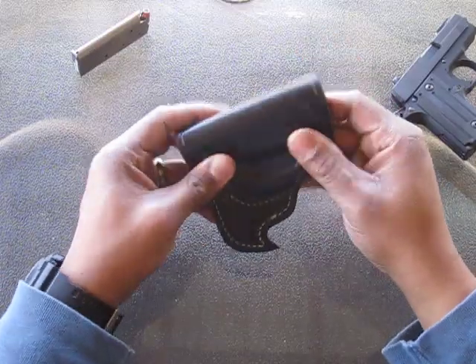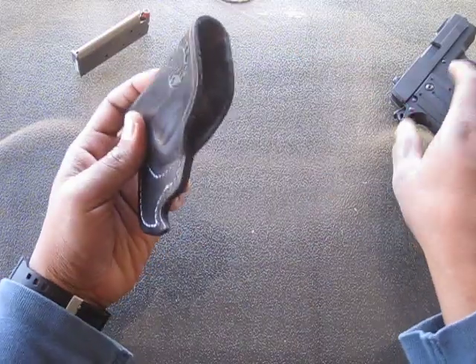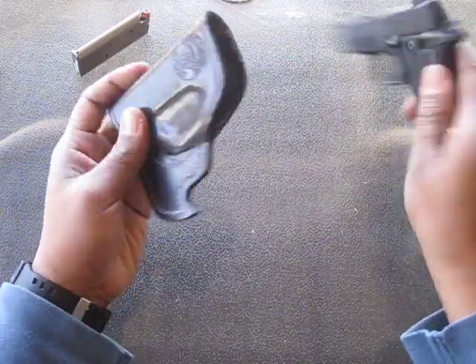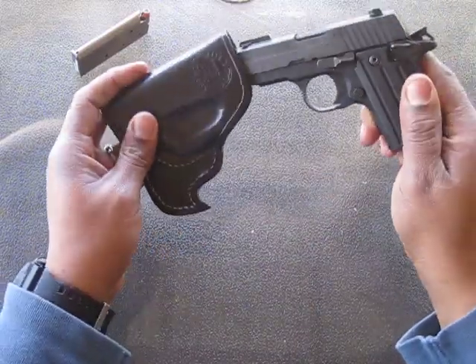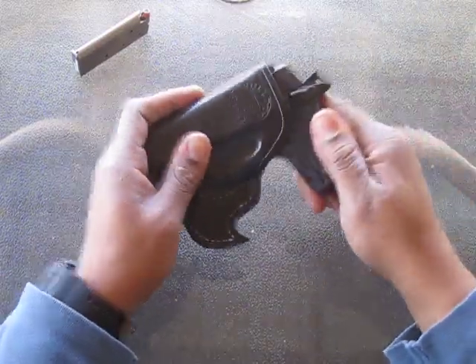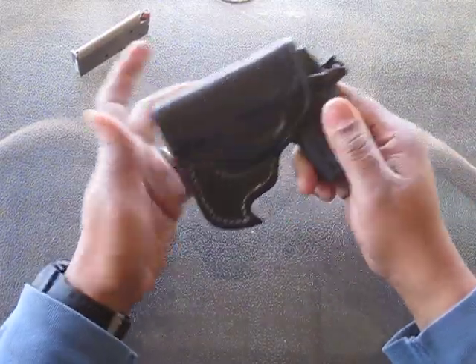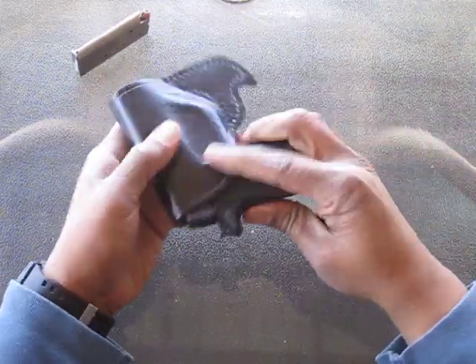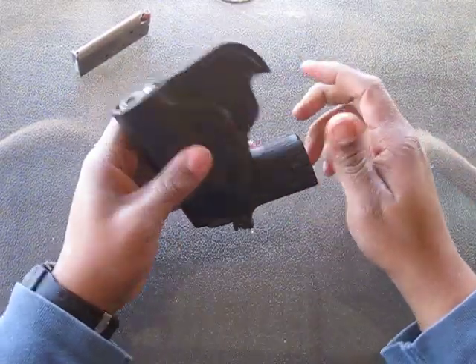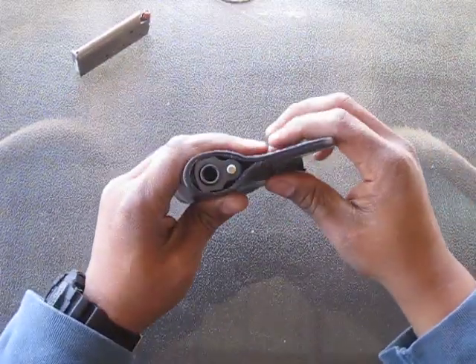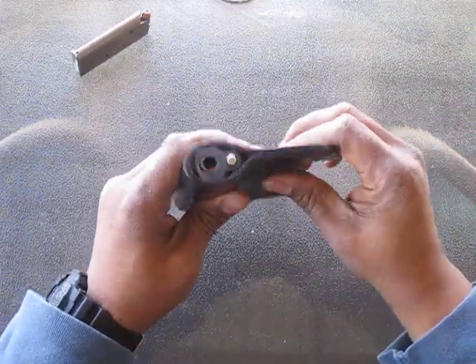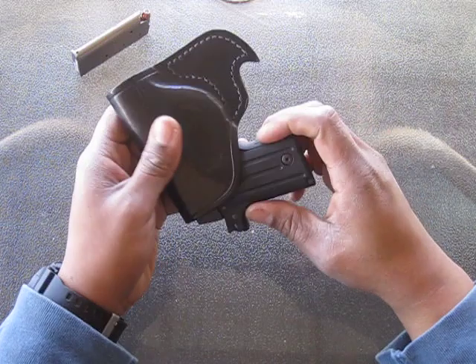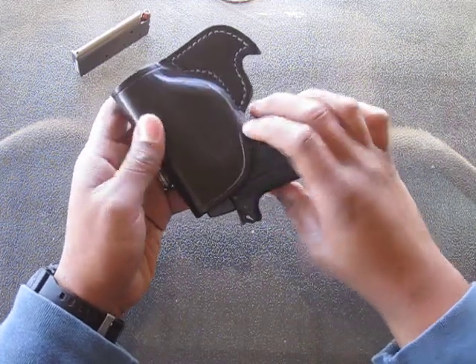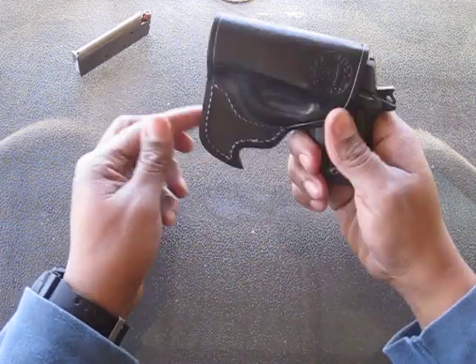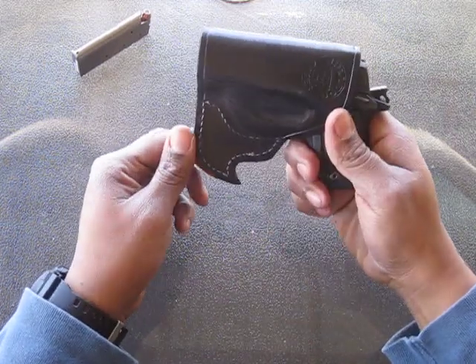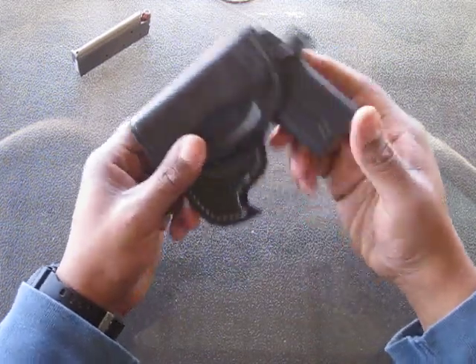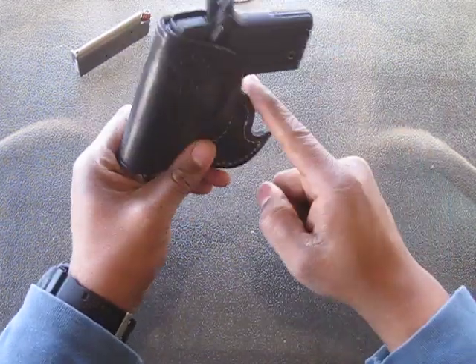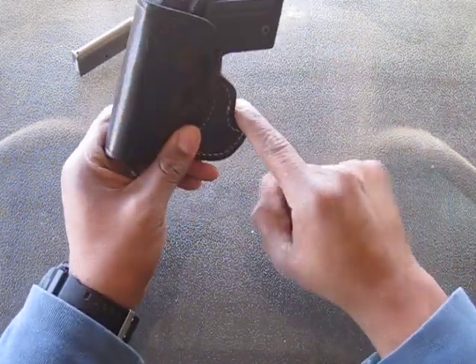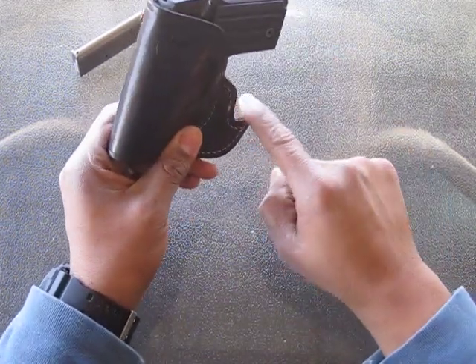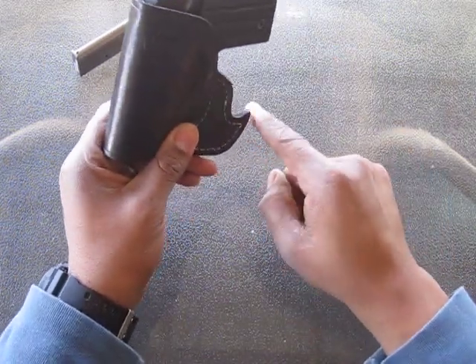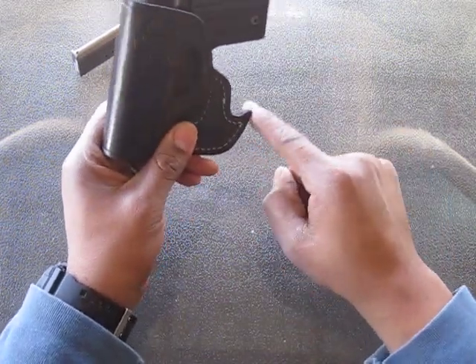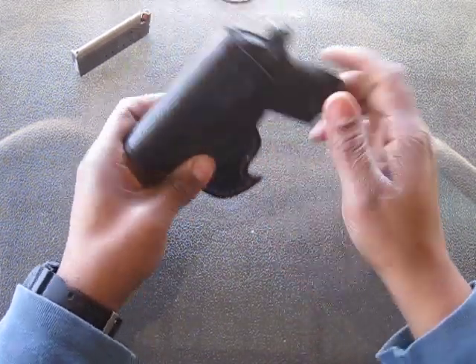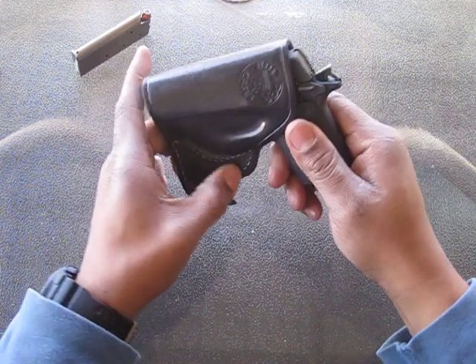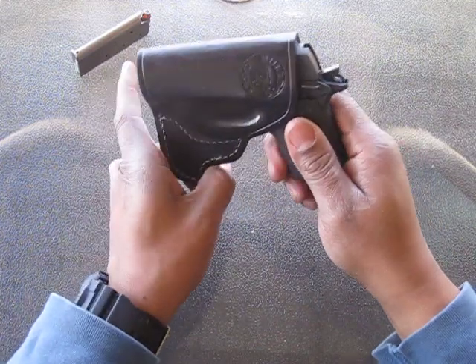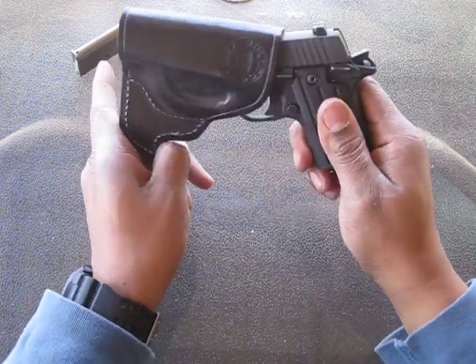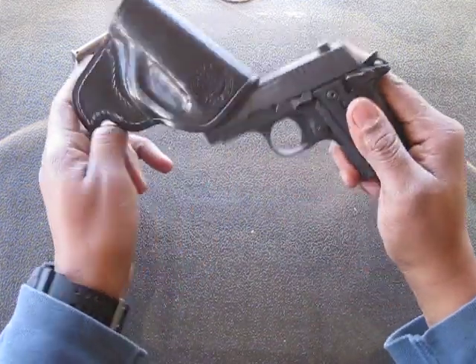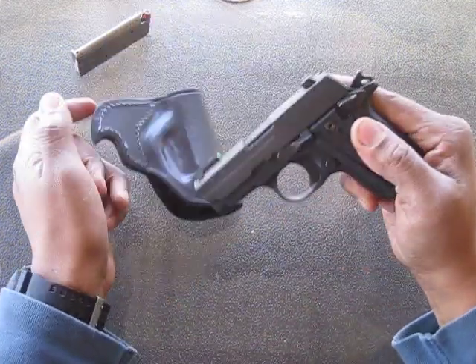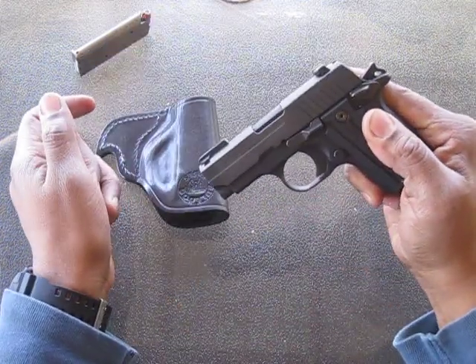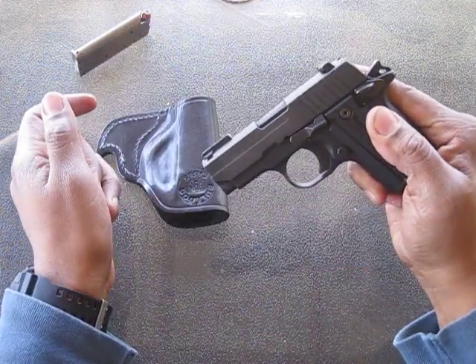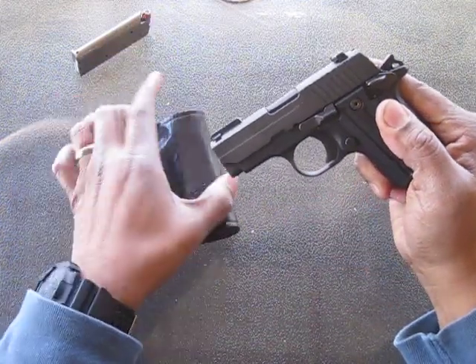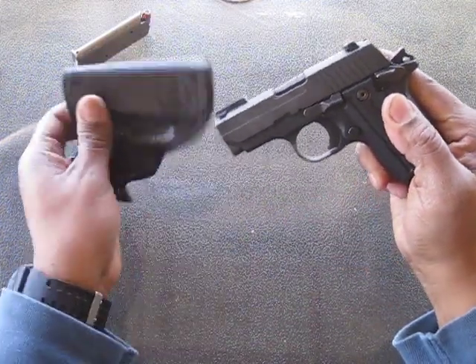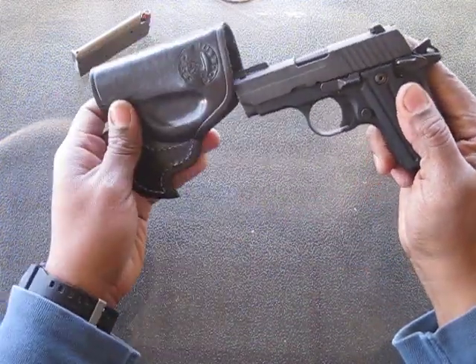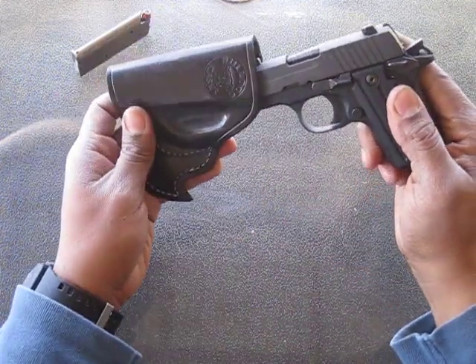This one's made by the same company, but the leather's not as brittle — it's not that bad. It's like a little inside-the-pocket holster. It's got a really neat little cloth catch right here when you pull it out of your pocket. It catches so you know the holster won't come out with your gun, because that'd be bad.